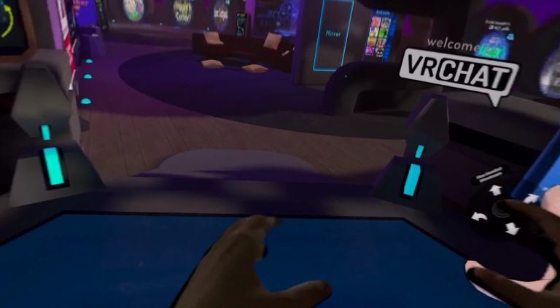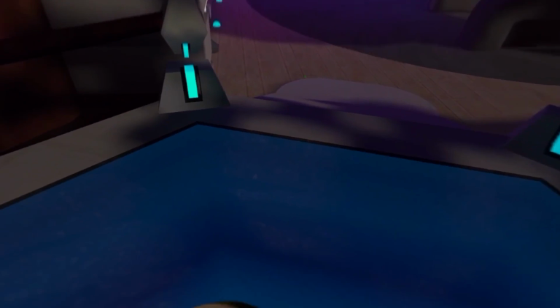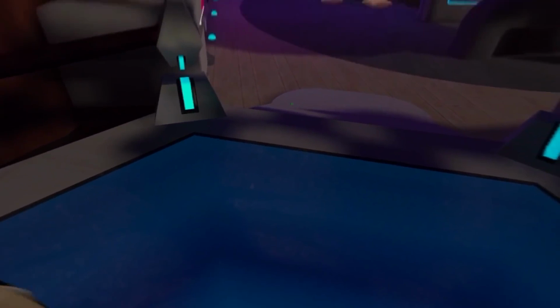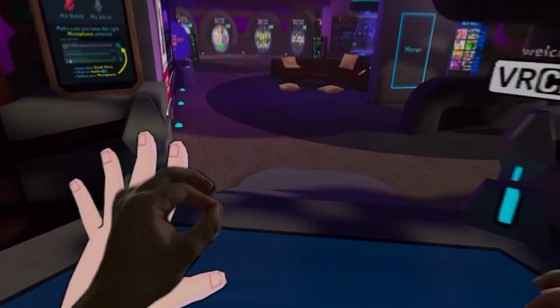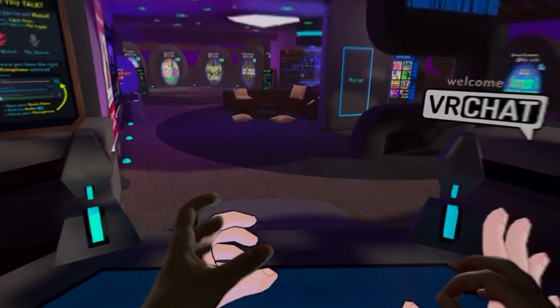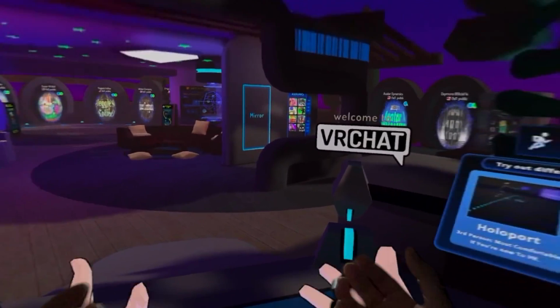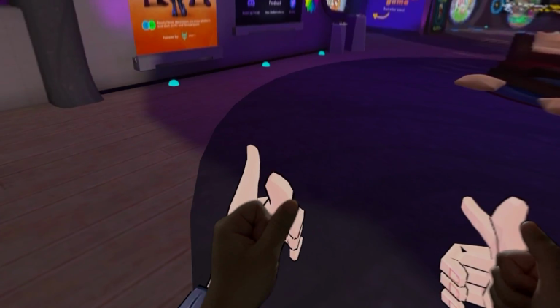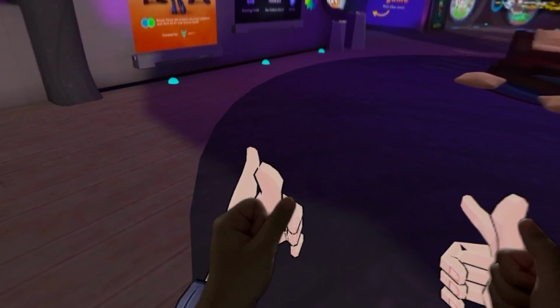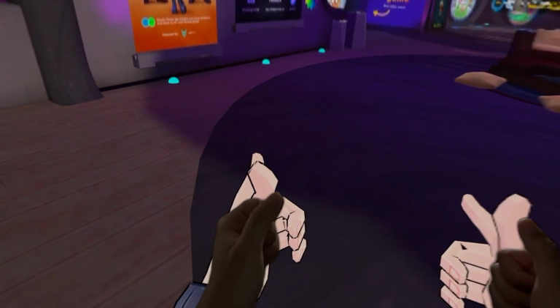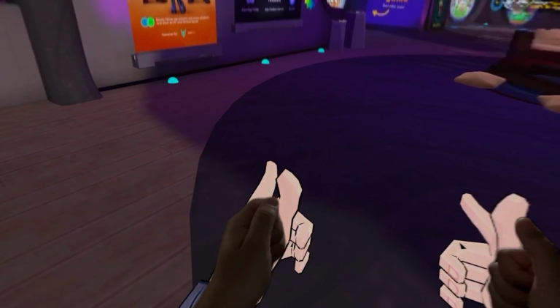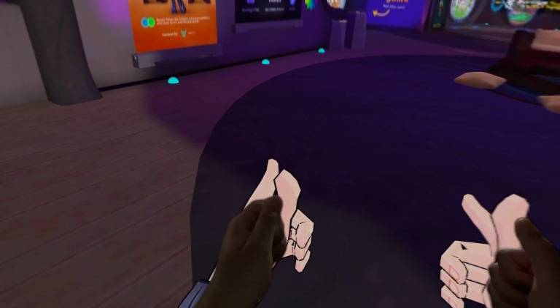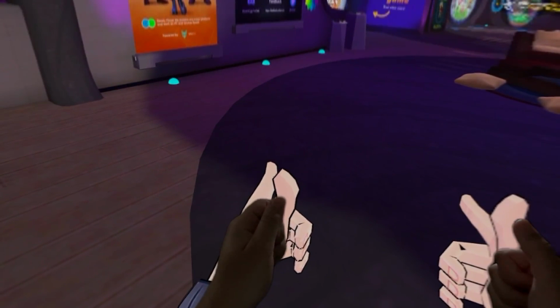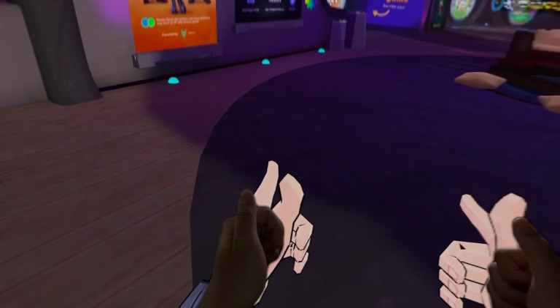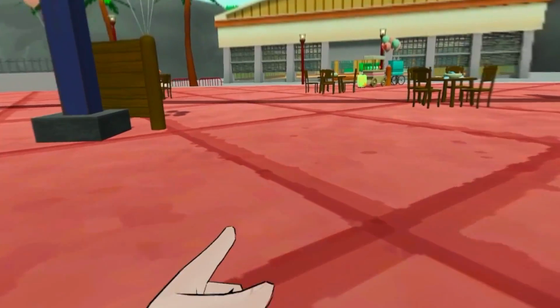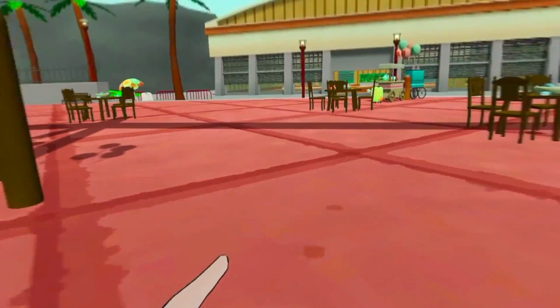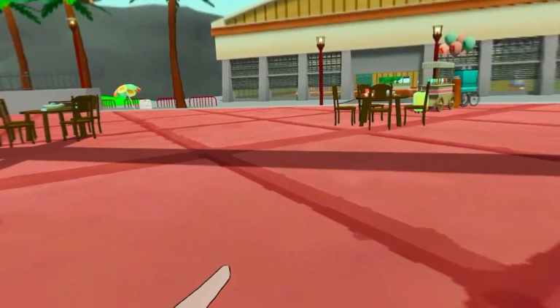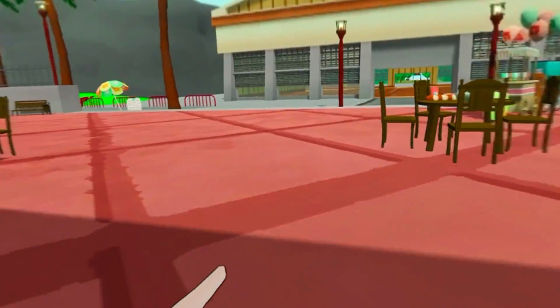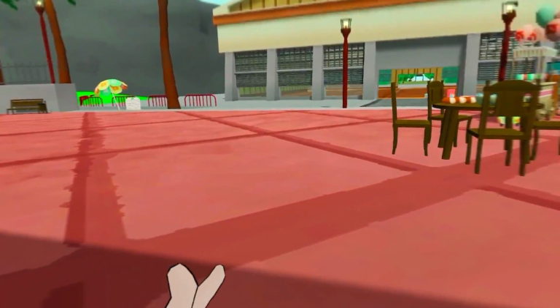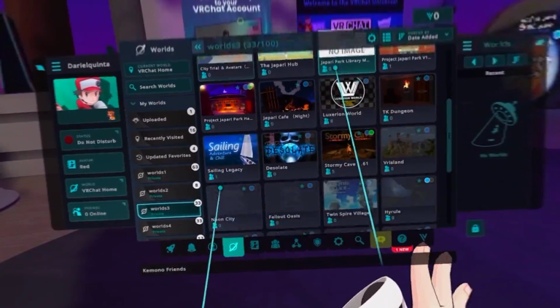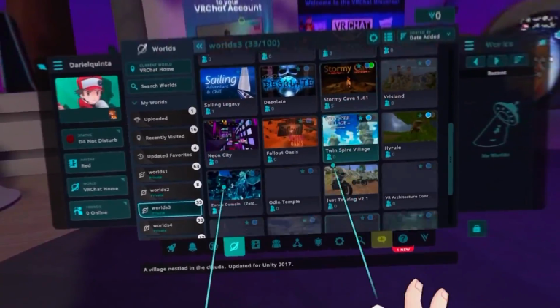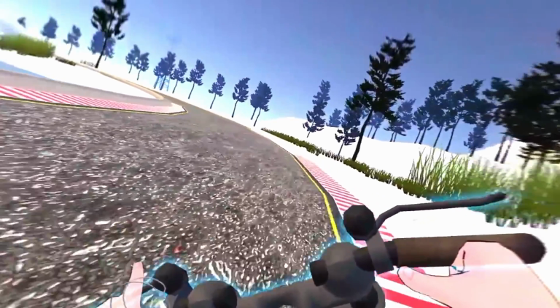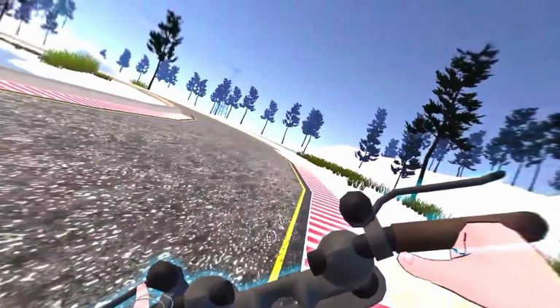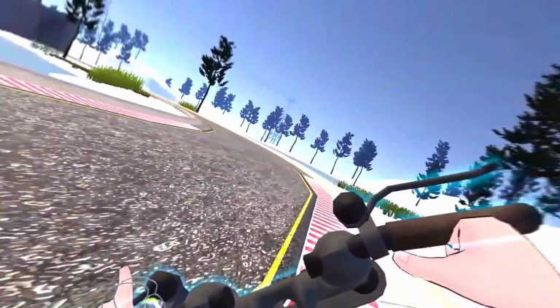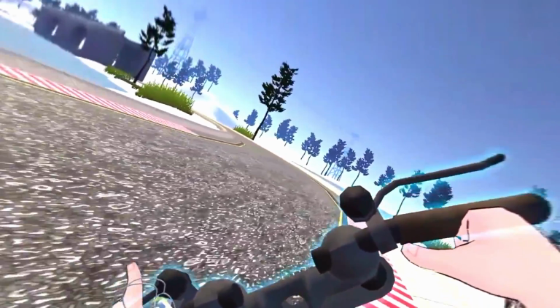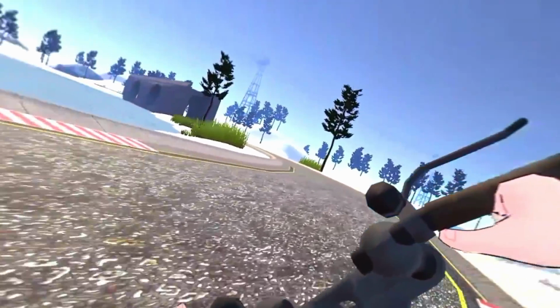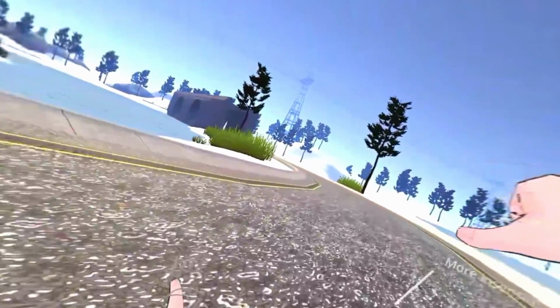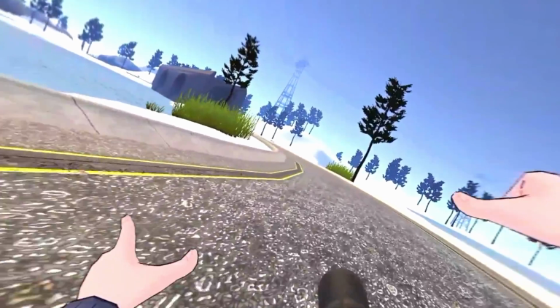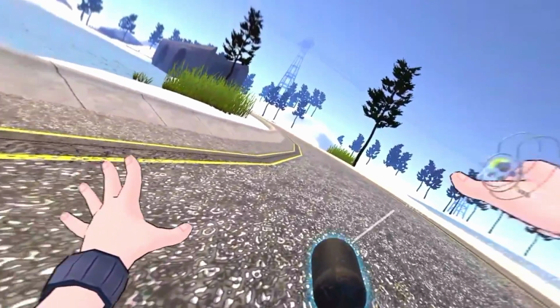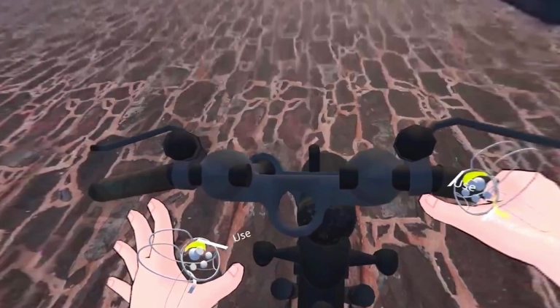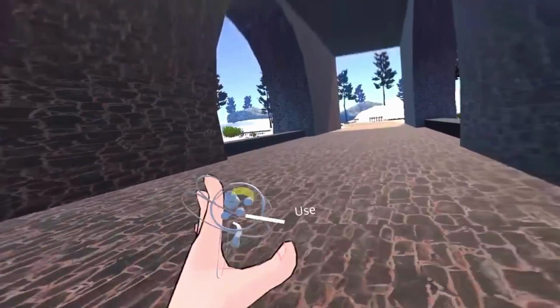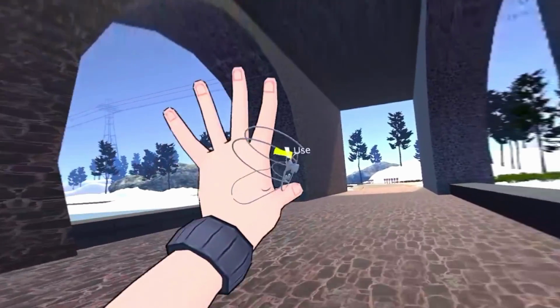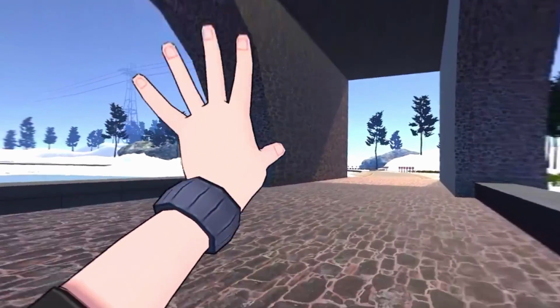It took me a while to get used to the hand tracking controls, and even now I'm still having tons of trouble. But you can actually move around and do VRChat things, like road hopping. I tried it out in this motorcycle world, and yeah it's definitely finicky, but when it works, it works.